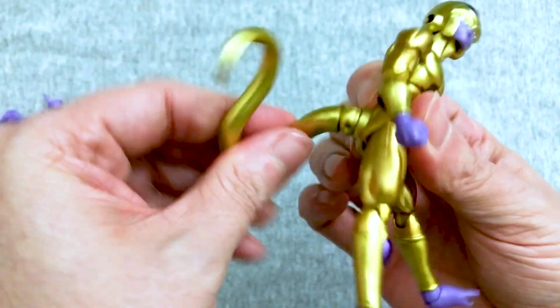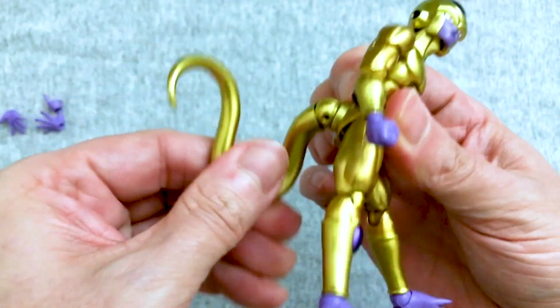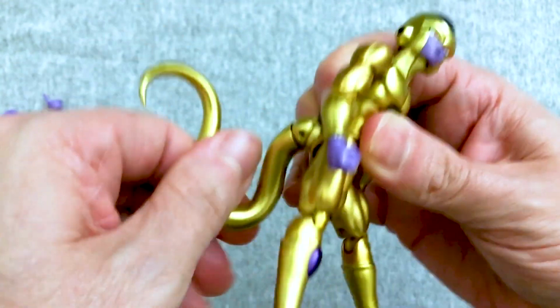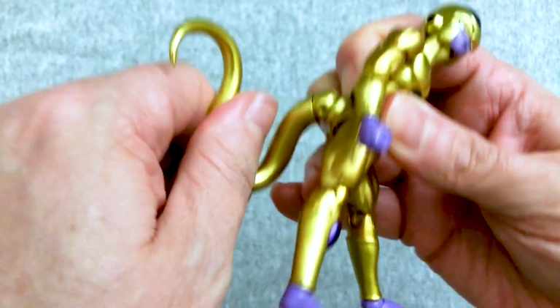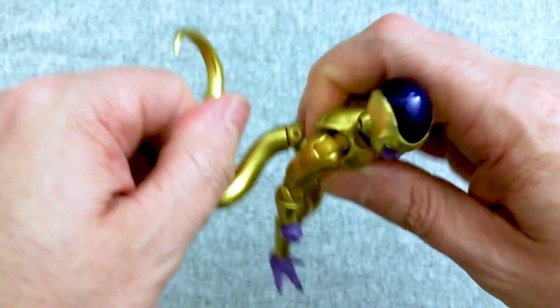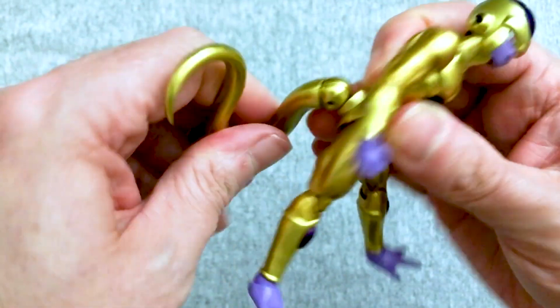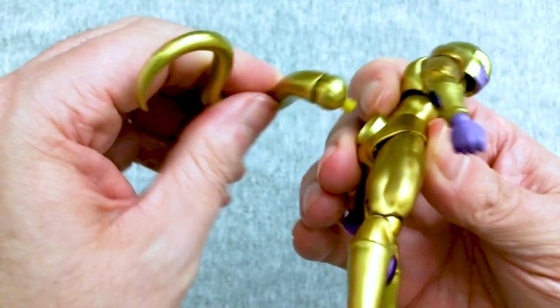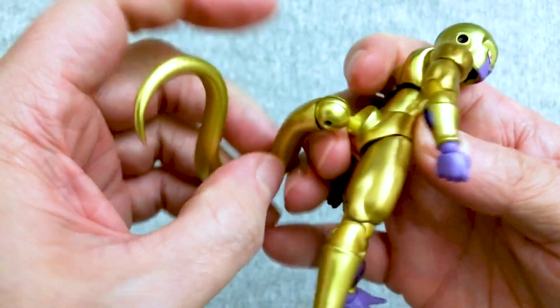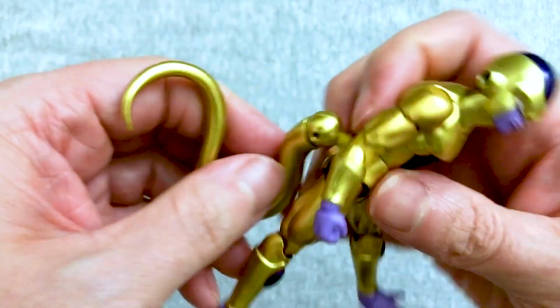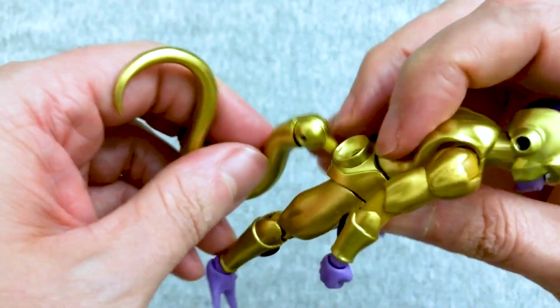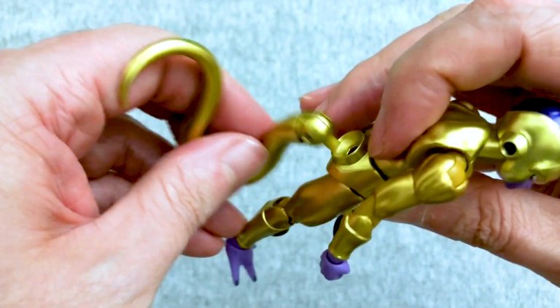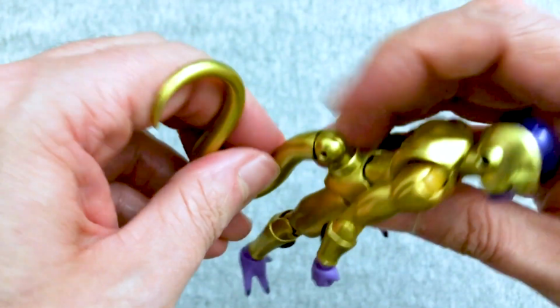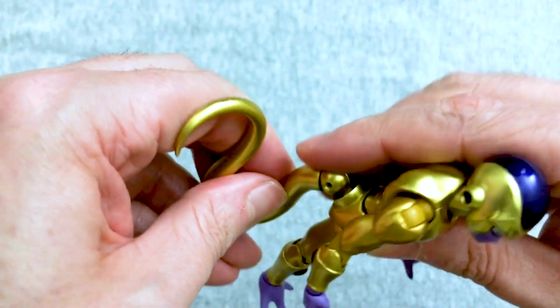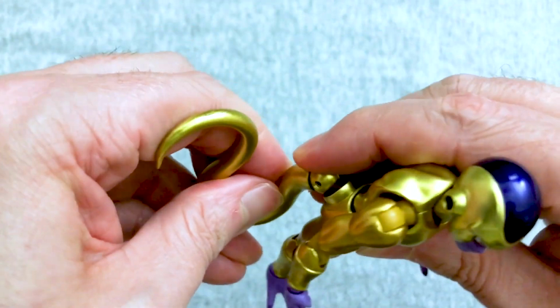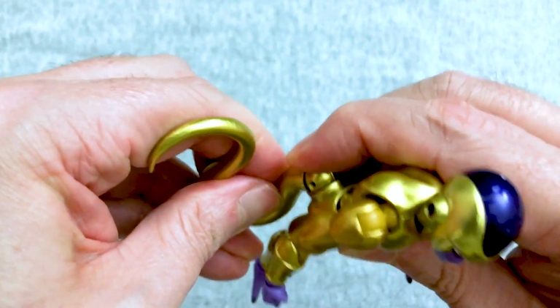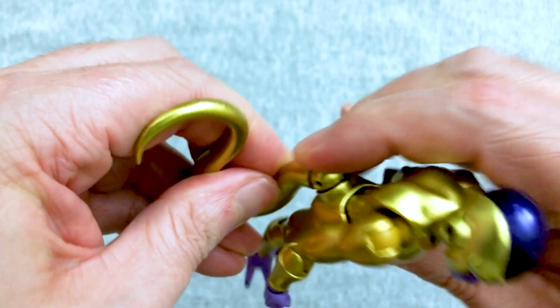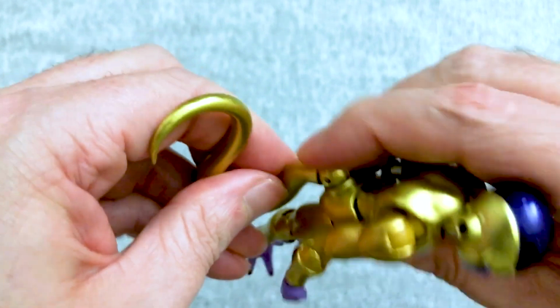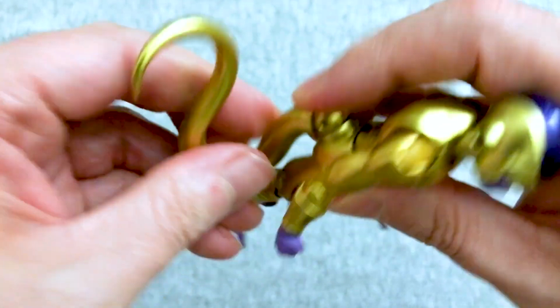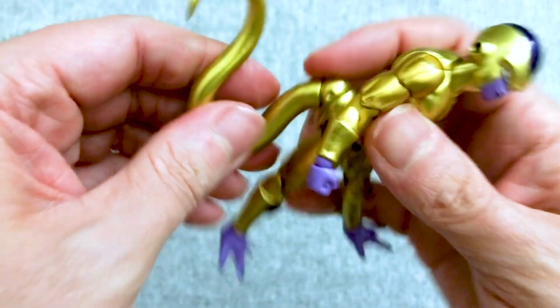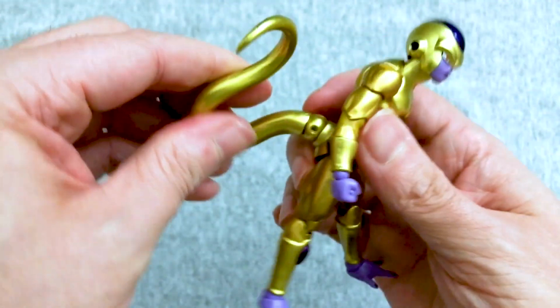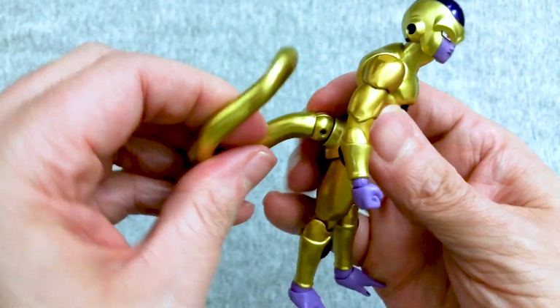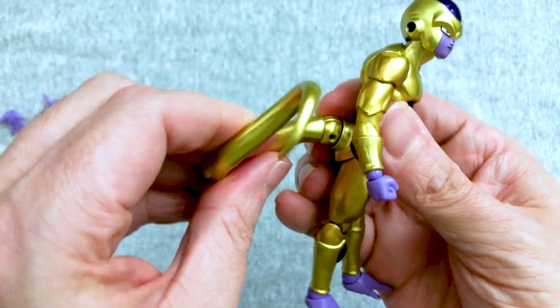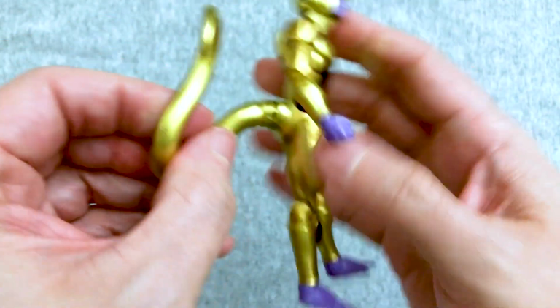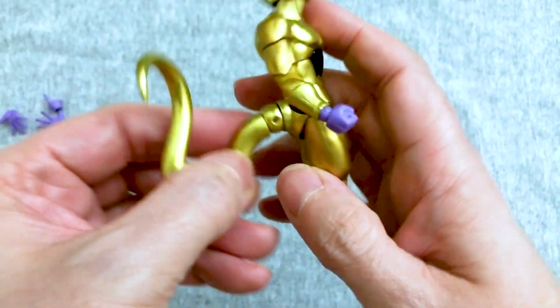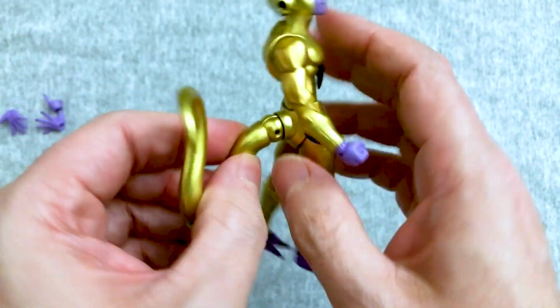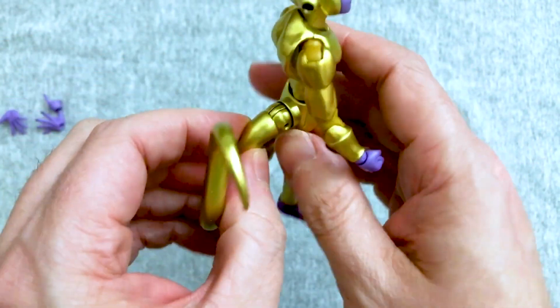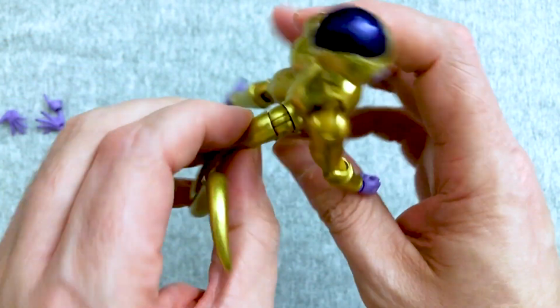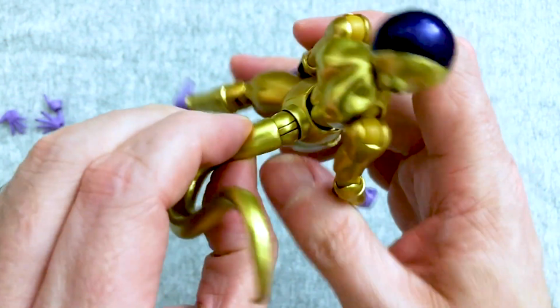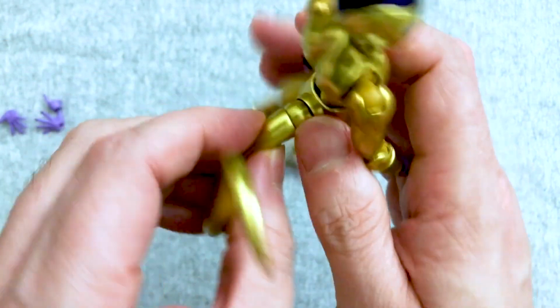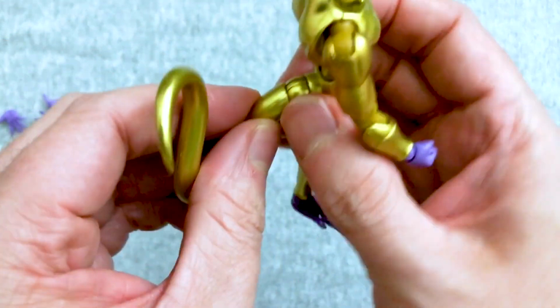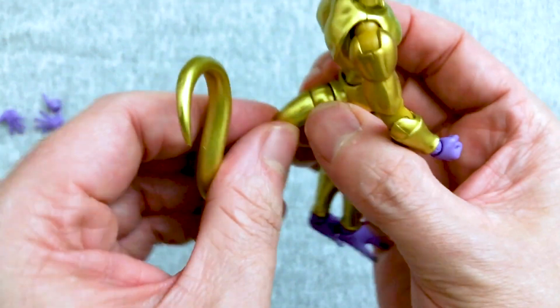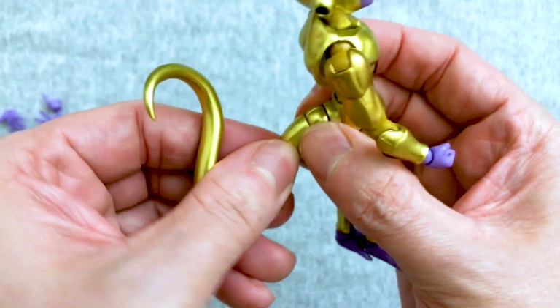And with this one simple piece of articulation in the tail, you get a really good range of movement. You have obviously a hinged ball joint here.